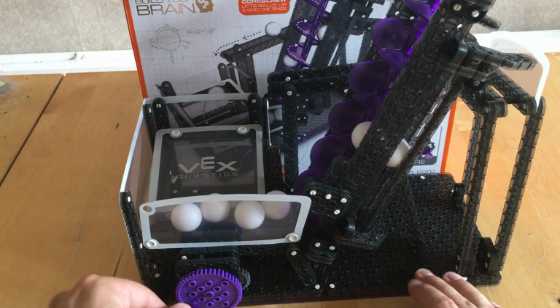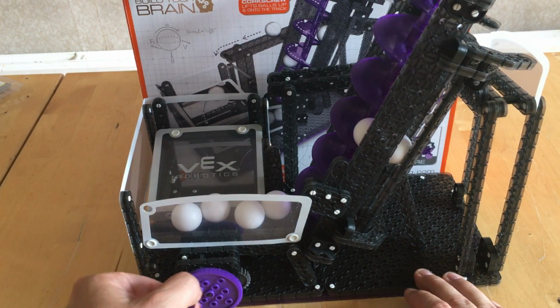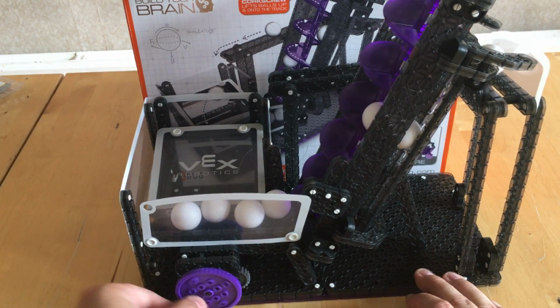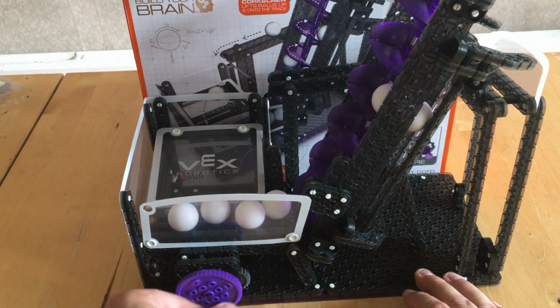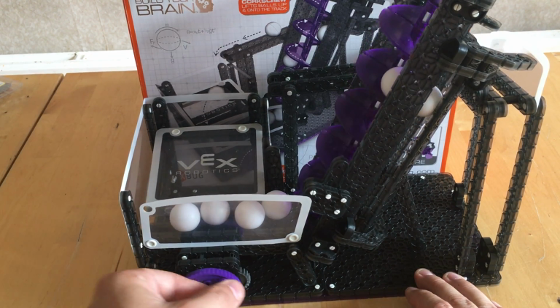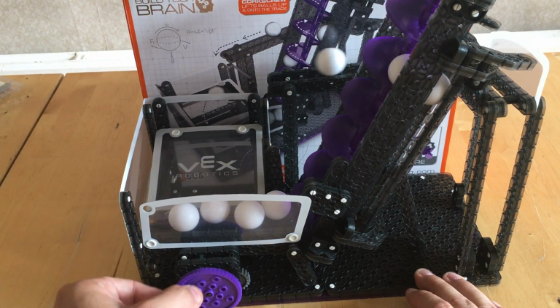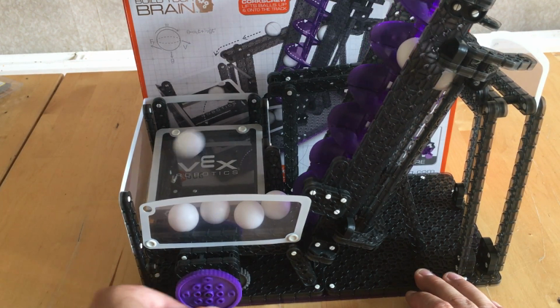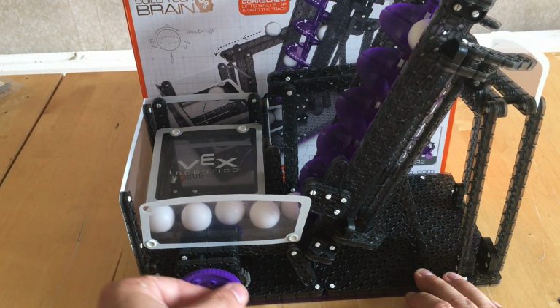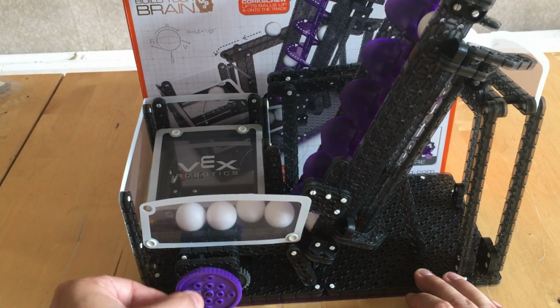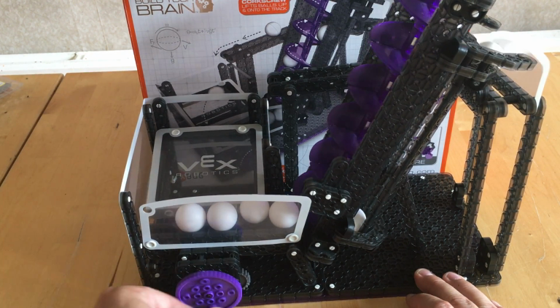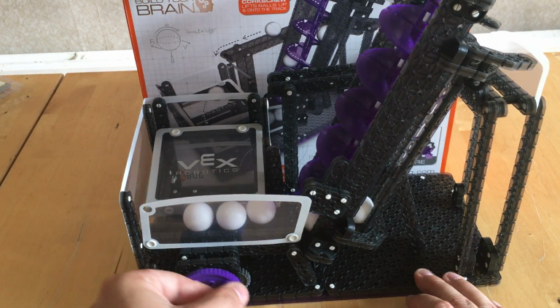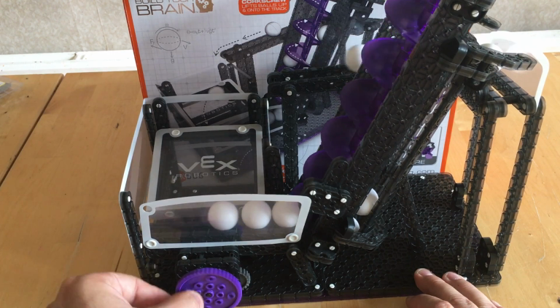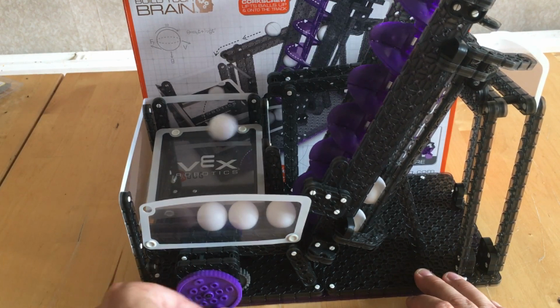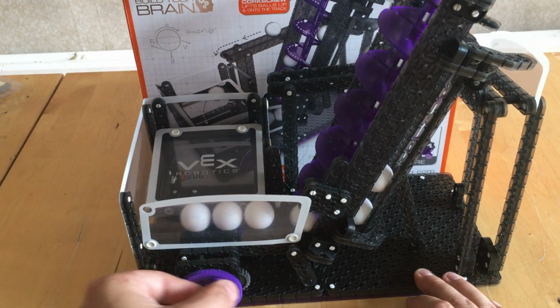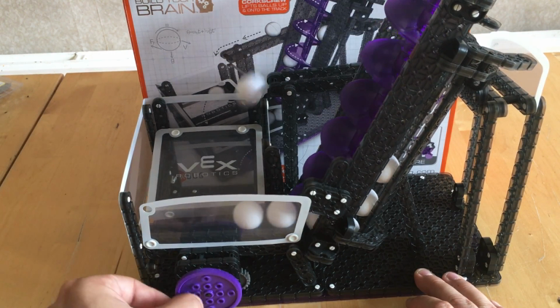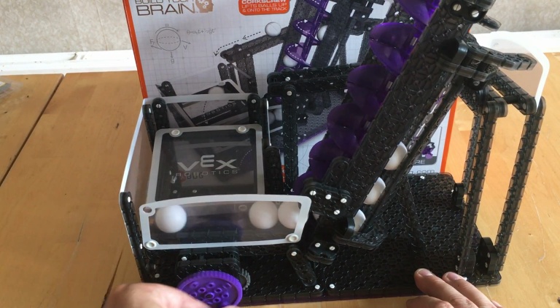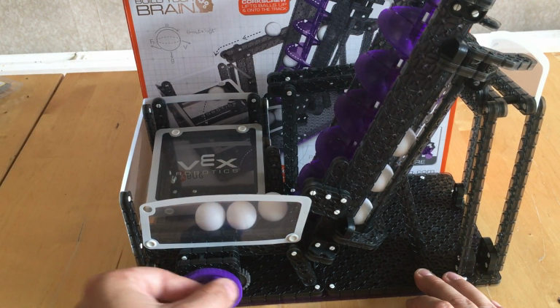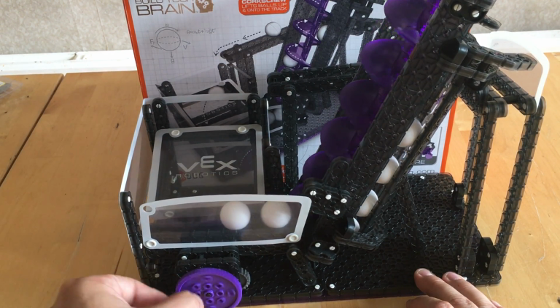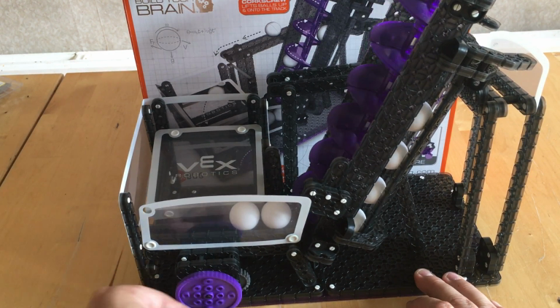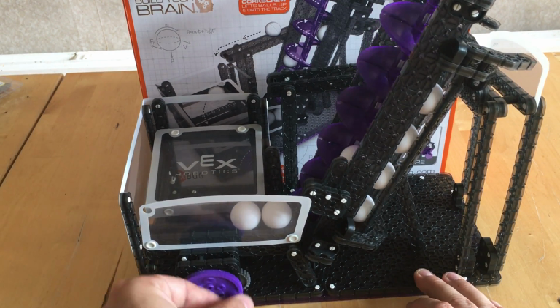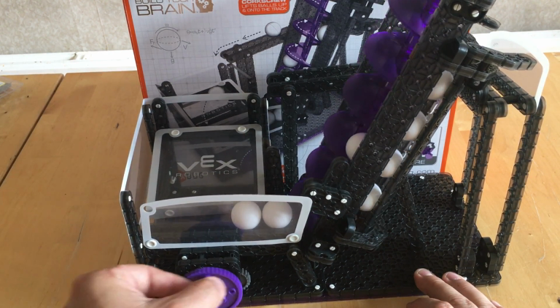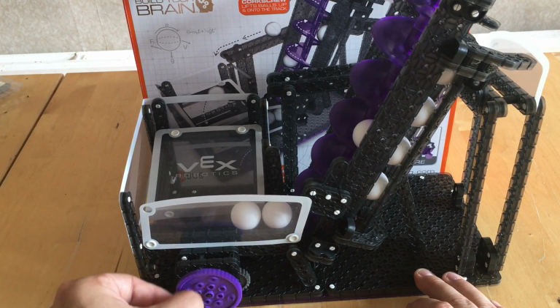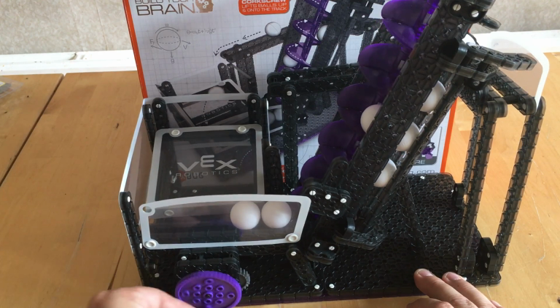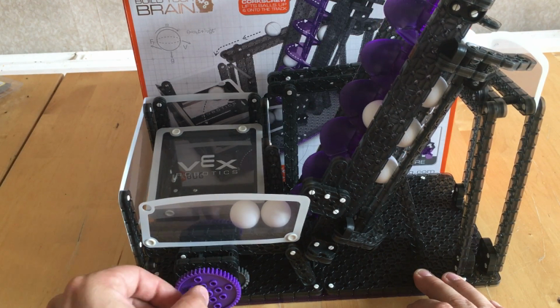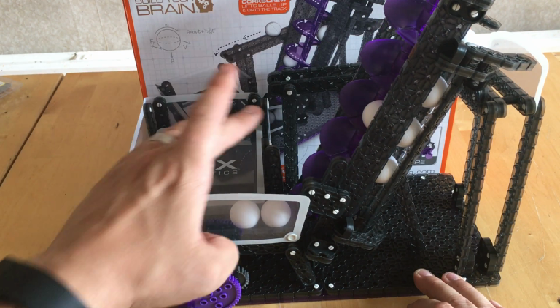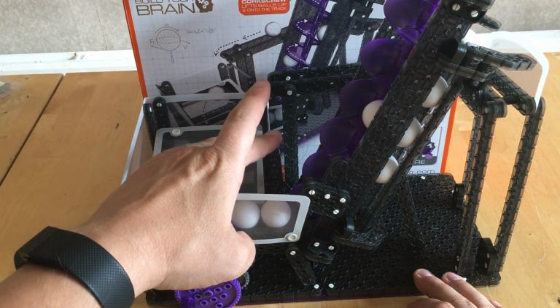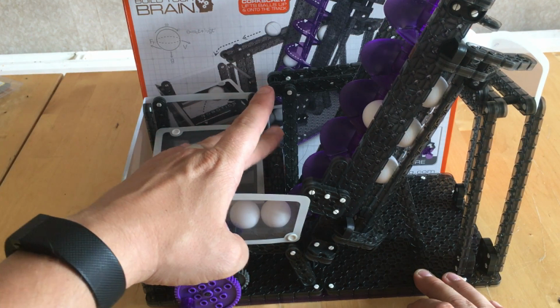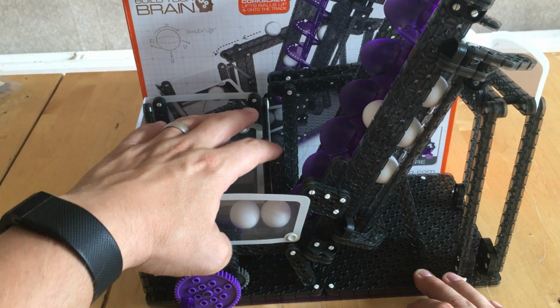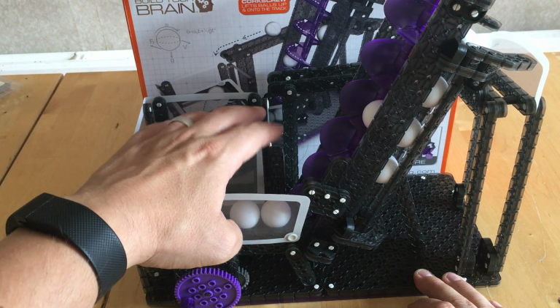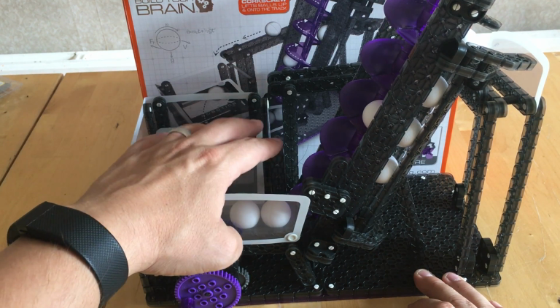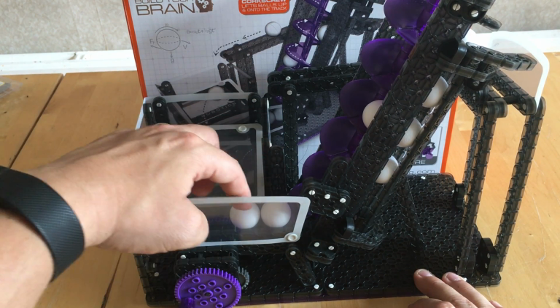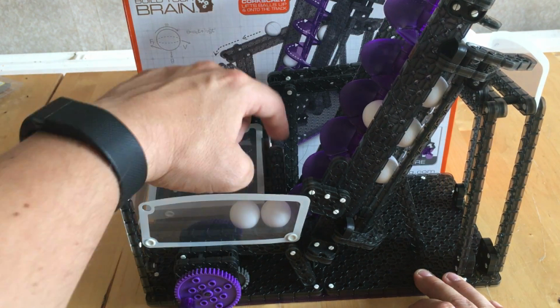I was quite surprised that this had a hundred parts less than the other two that I've reviewed, but it works well, as you can see. I had to do a modification here just with a beam that came with it to stop the balls falling down the gap.